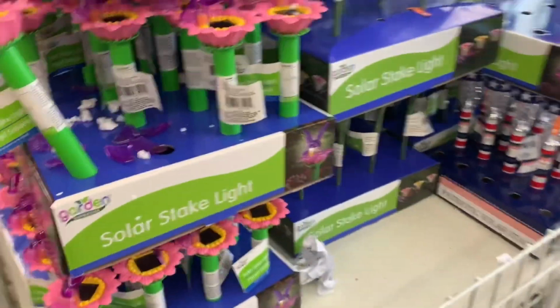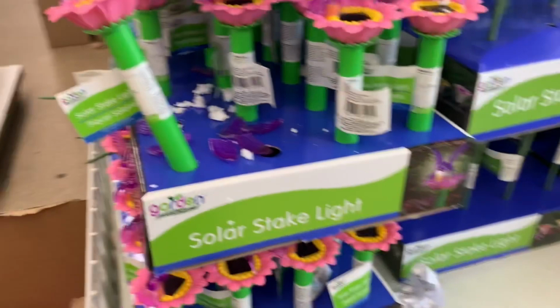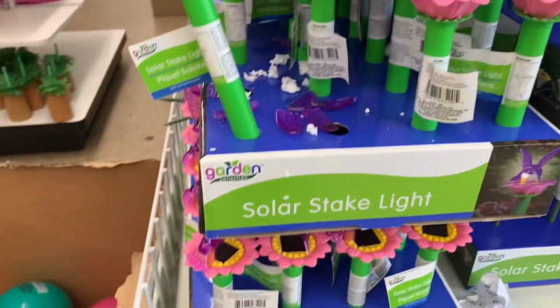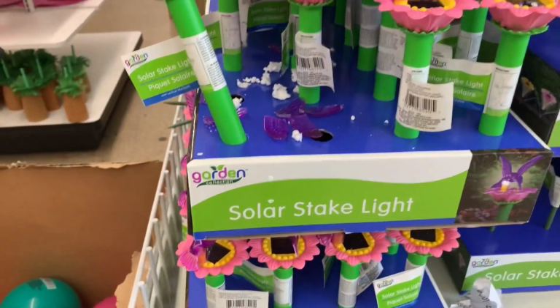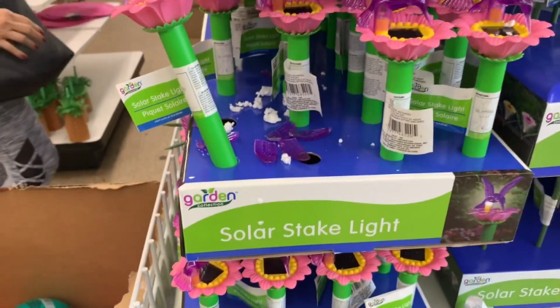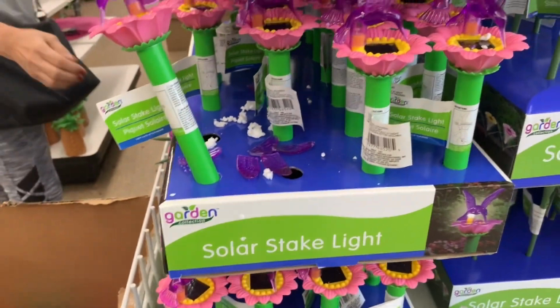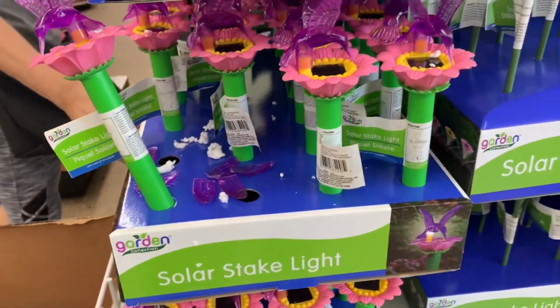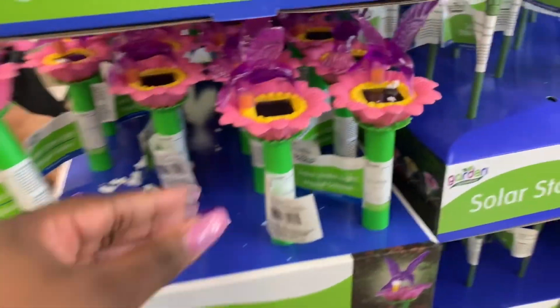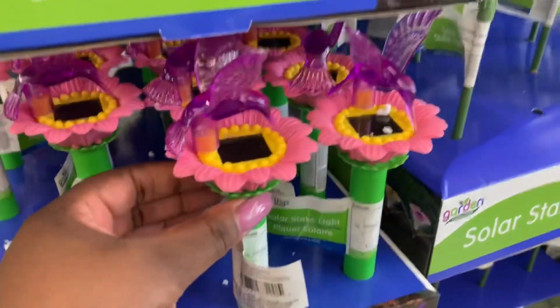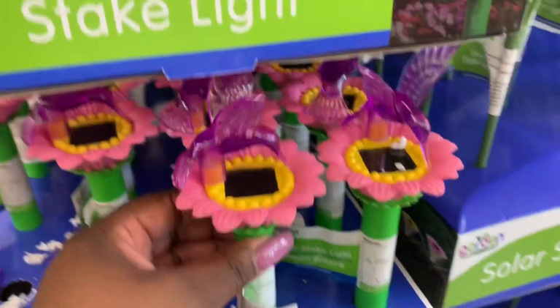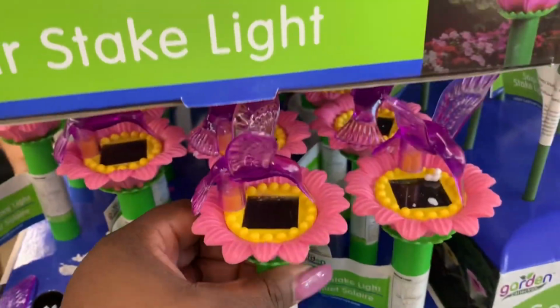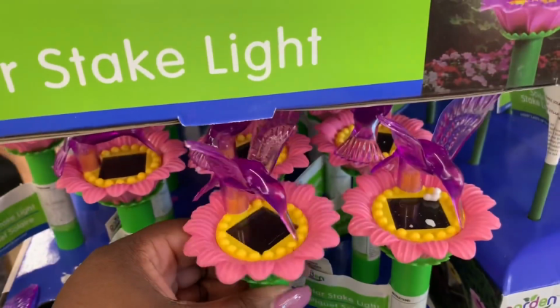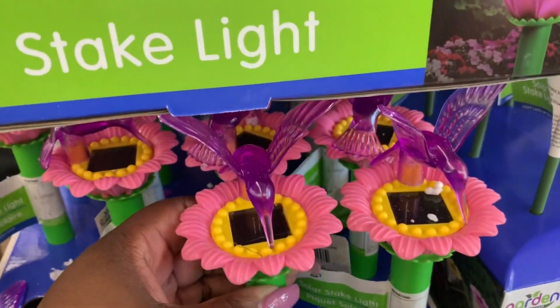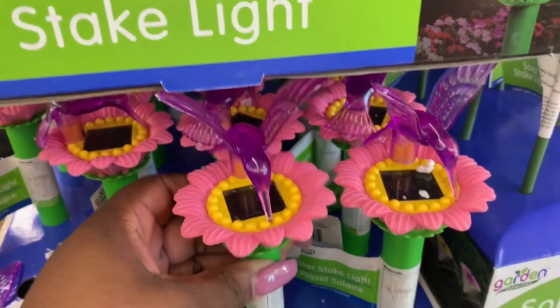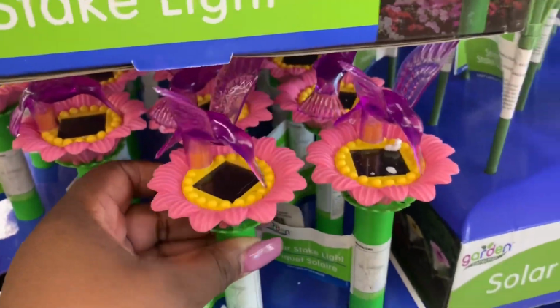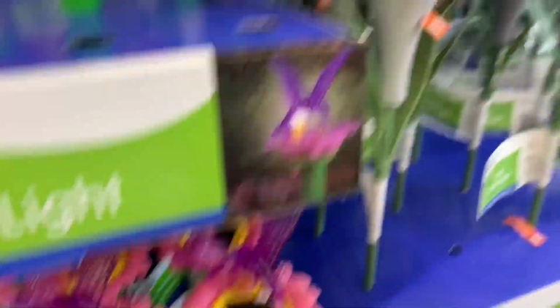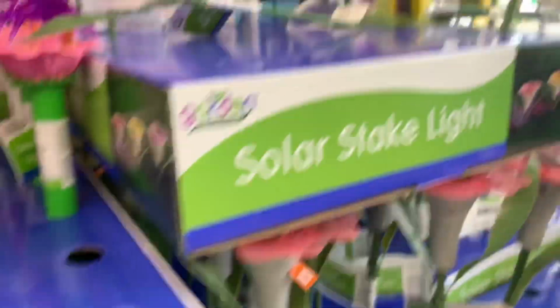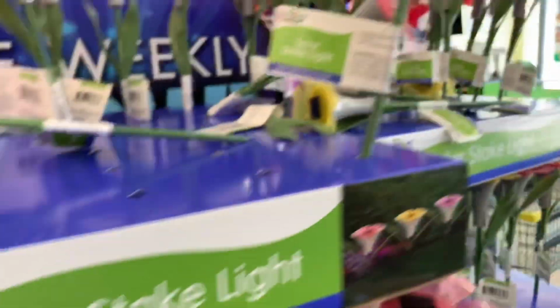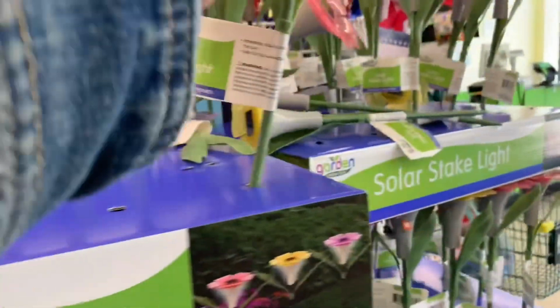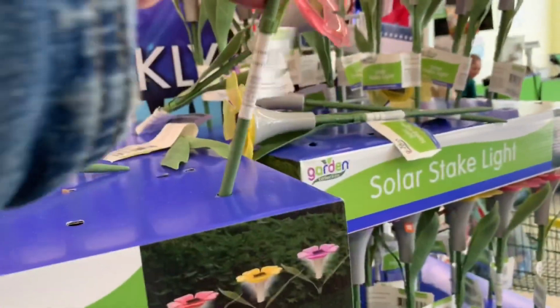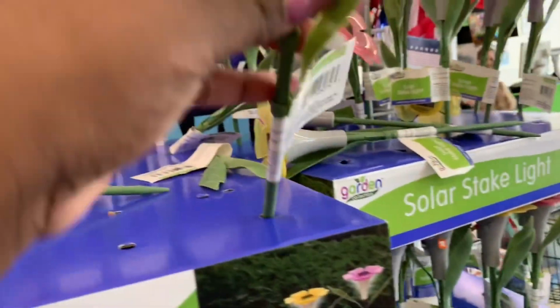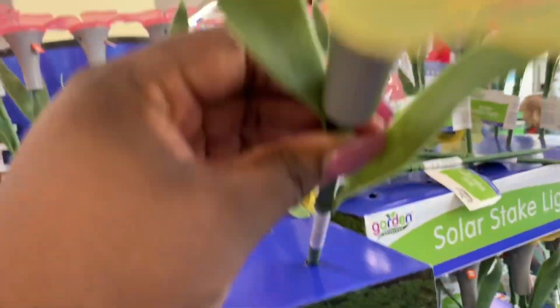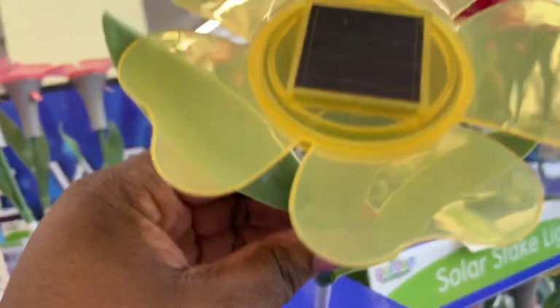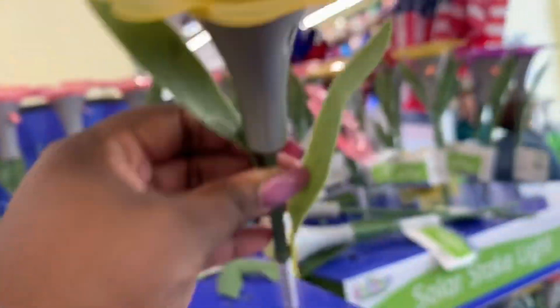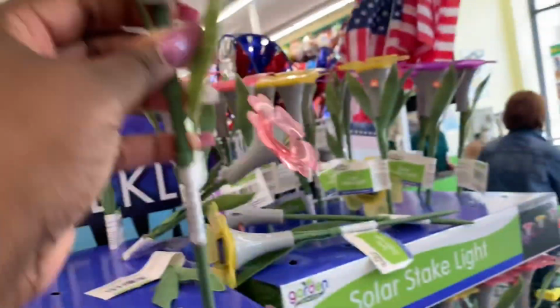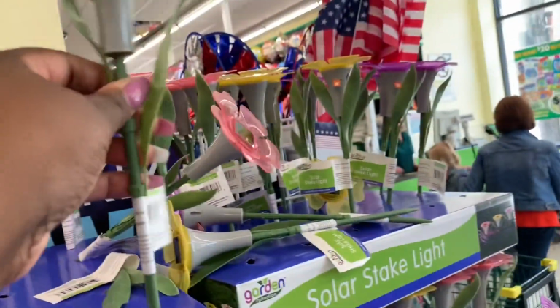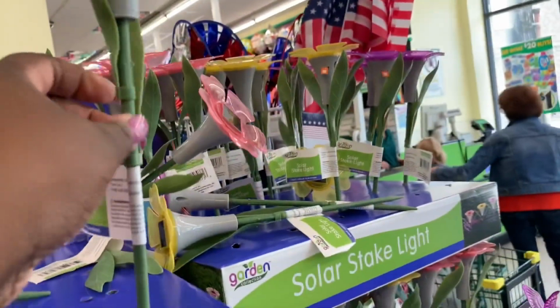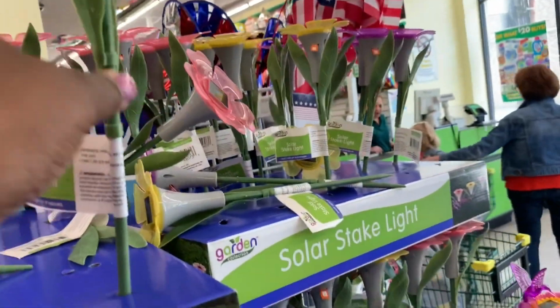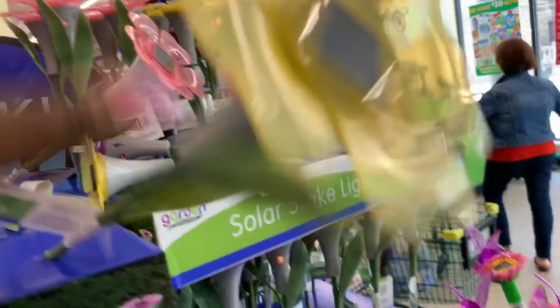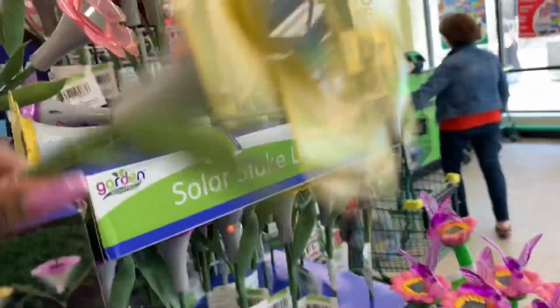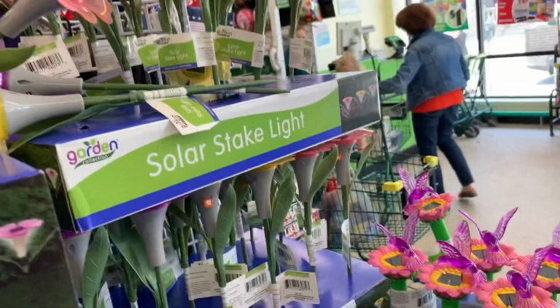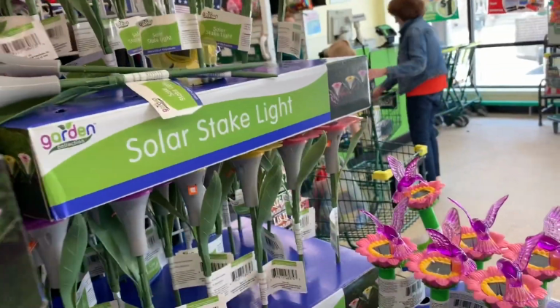Right away walking in, I notice they have these new solar lights. They have the birdie one, and this one is like a flower. They're having yellow and pink and purple.